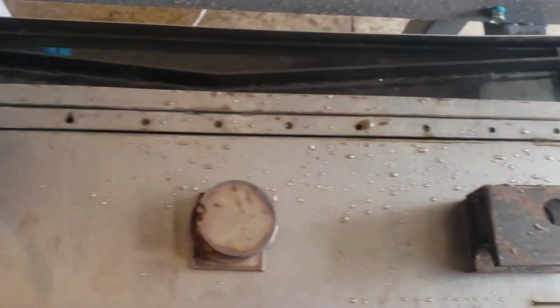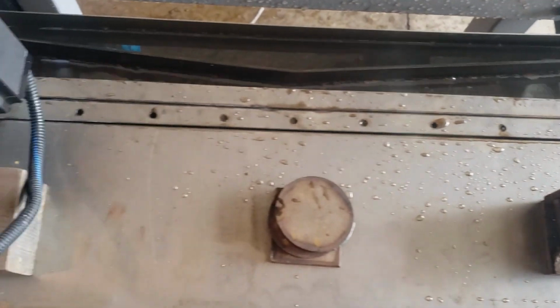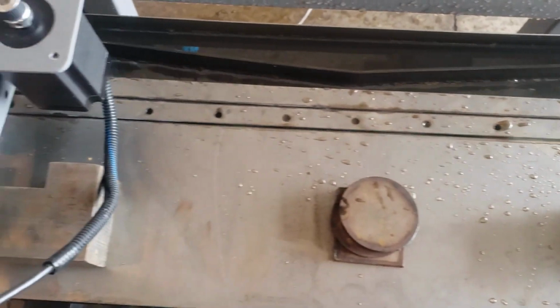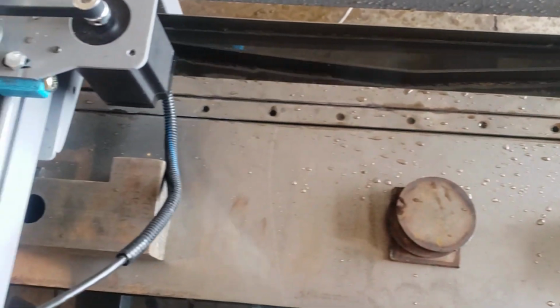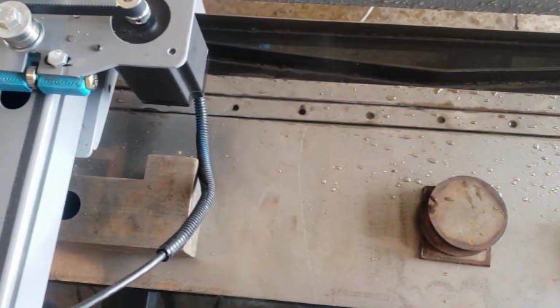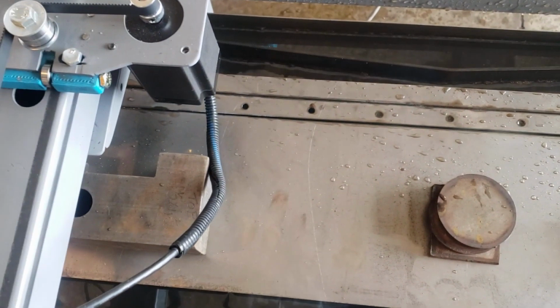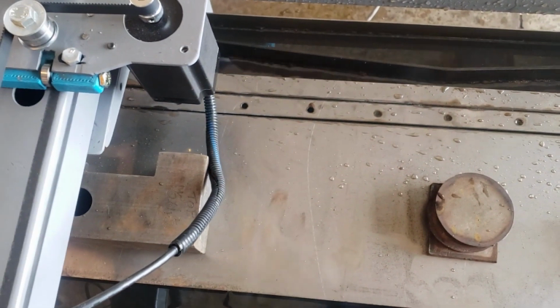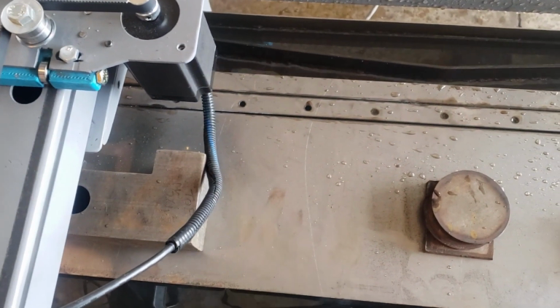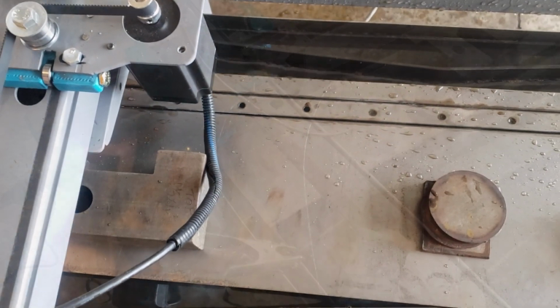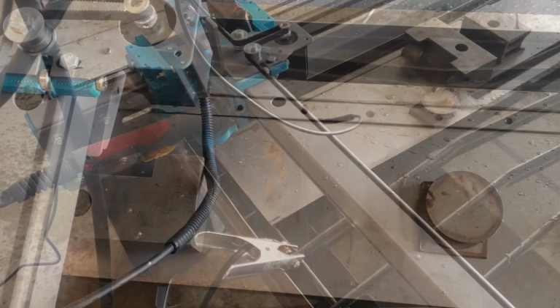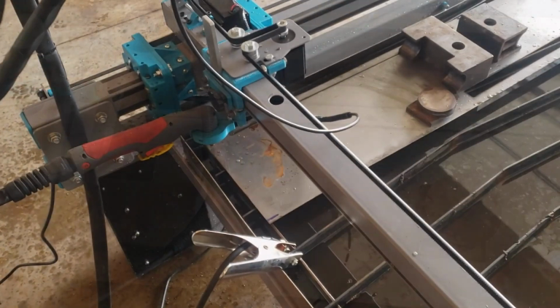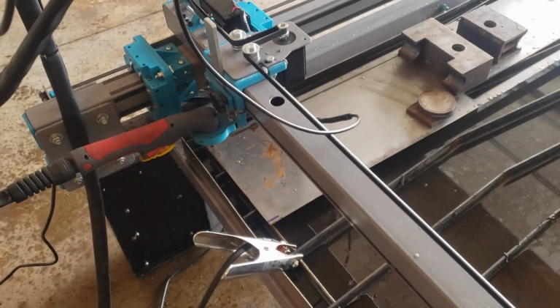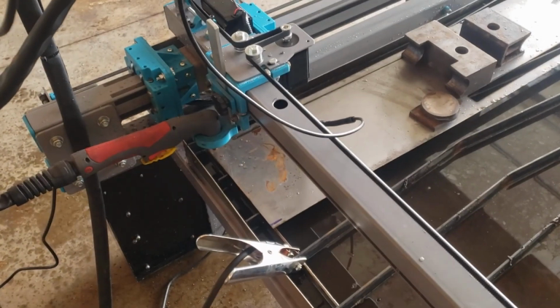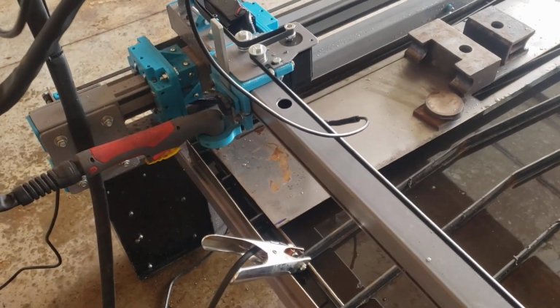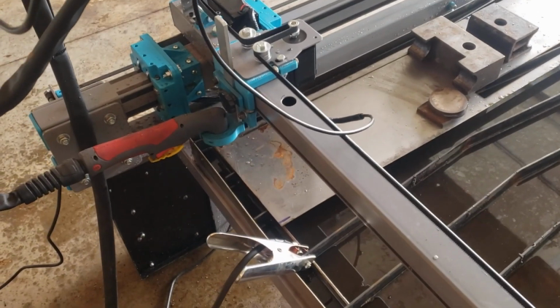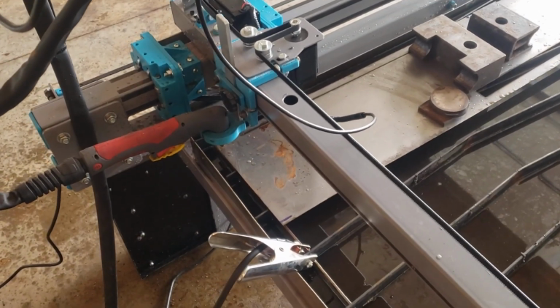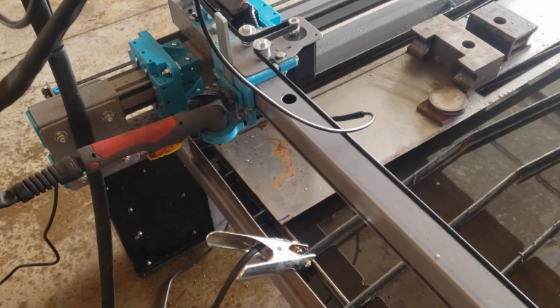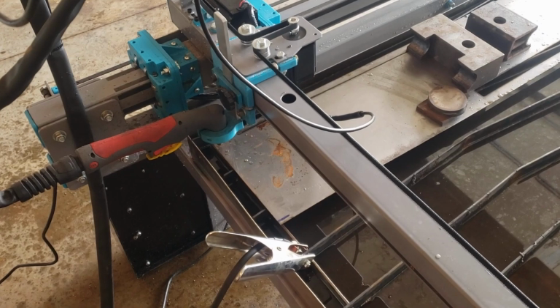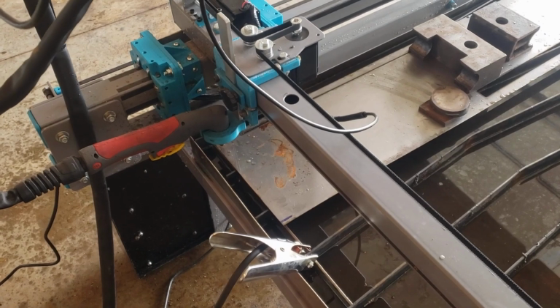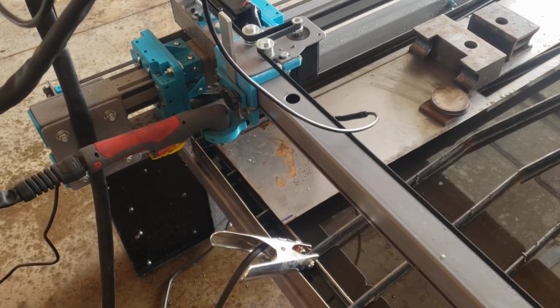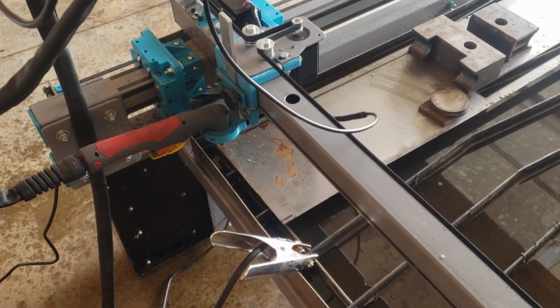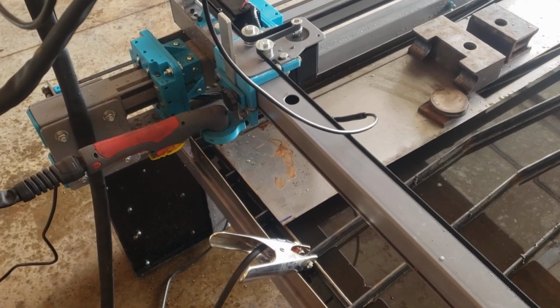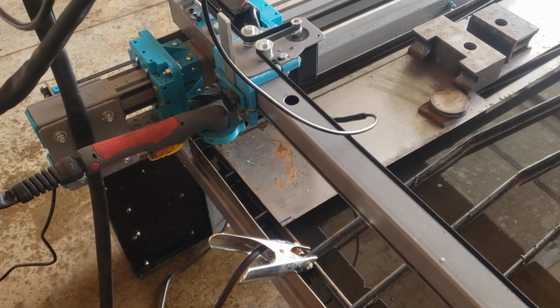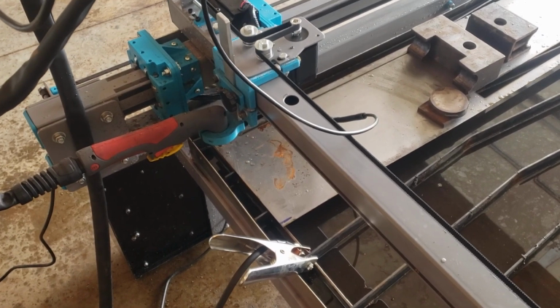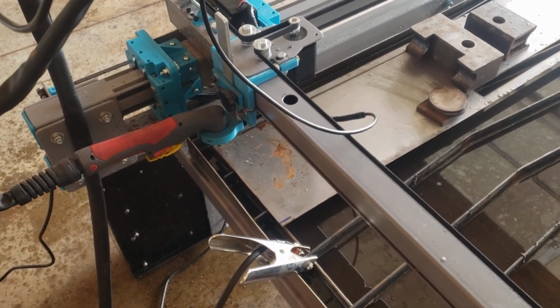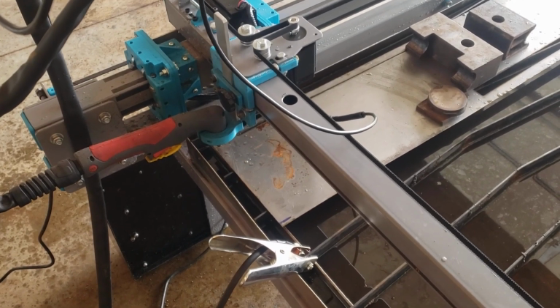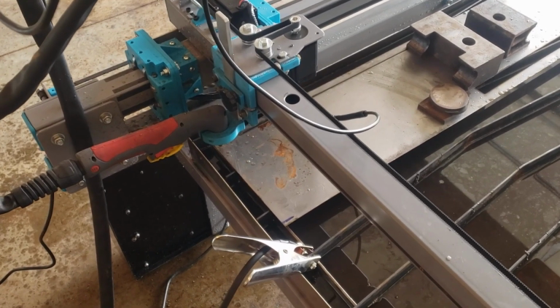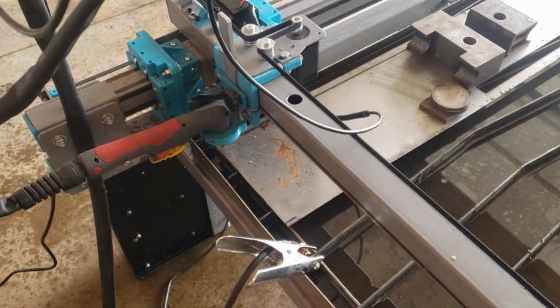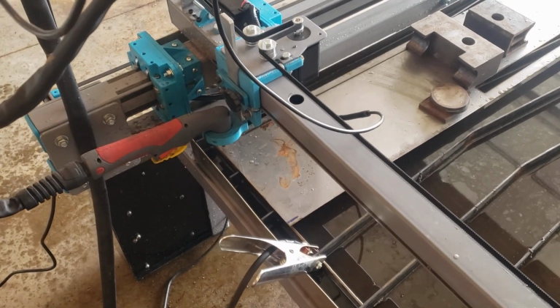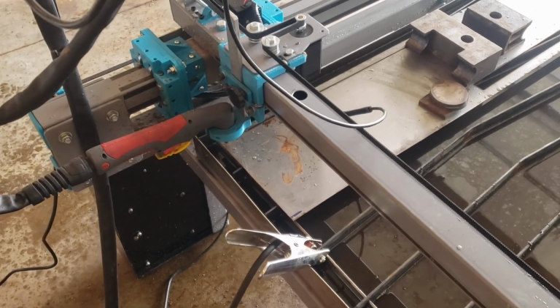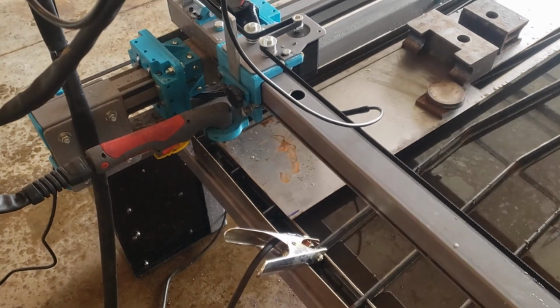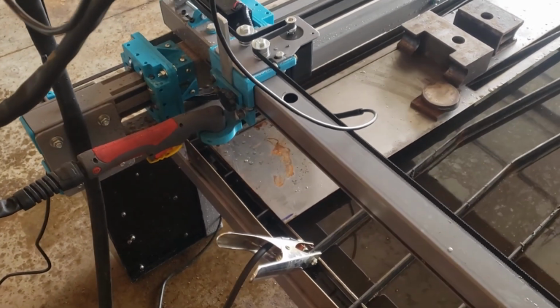Looks like we've got a real nice cut on it. We downloaded a little design and we're going to try and cut out a little fancy design out of this metal. We'll give it a try.